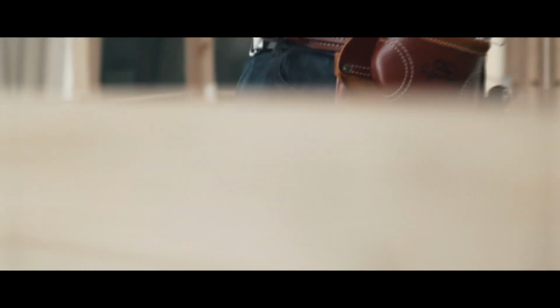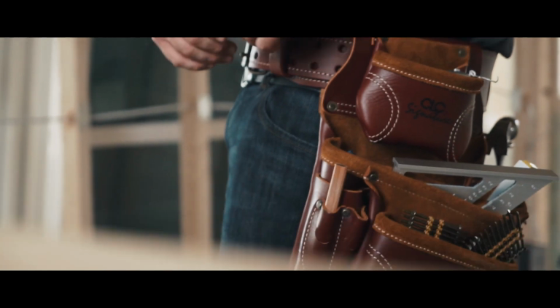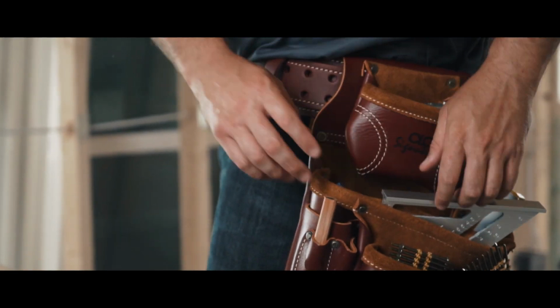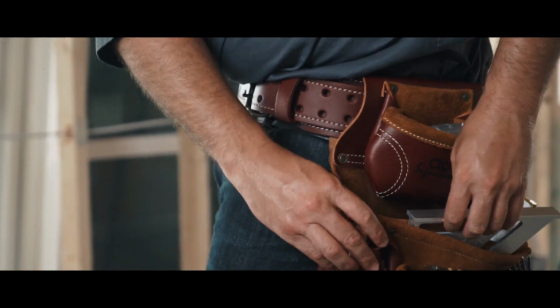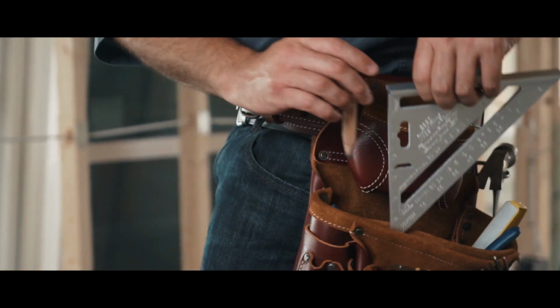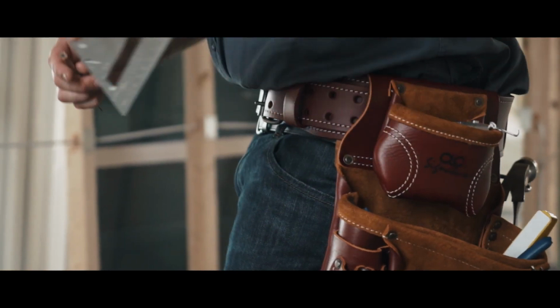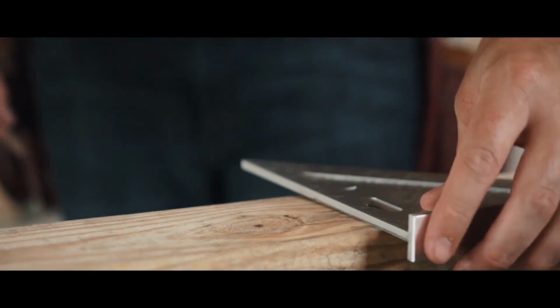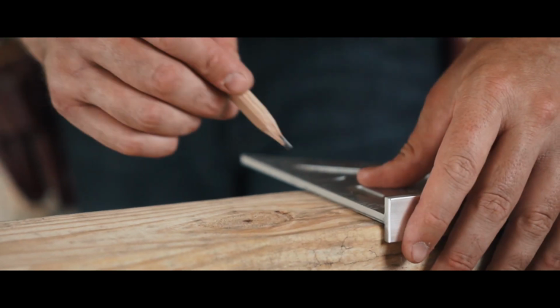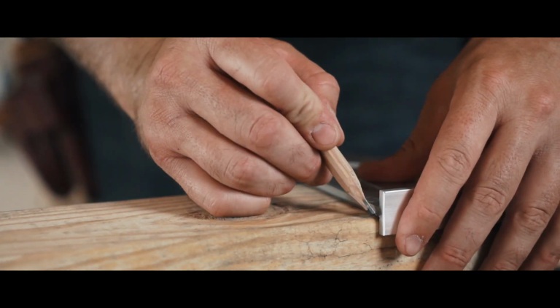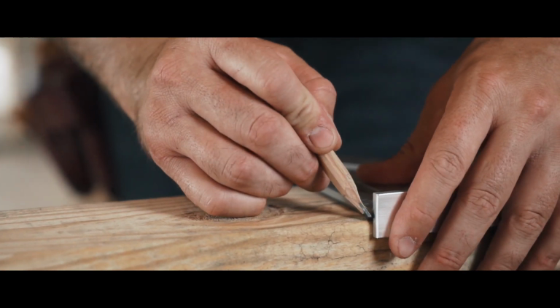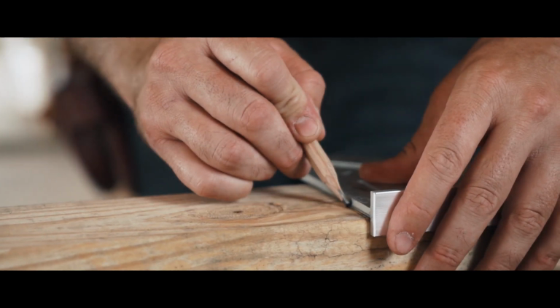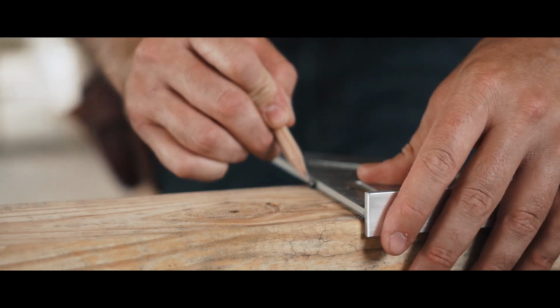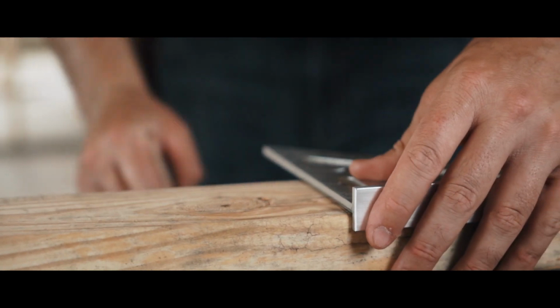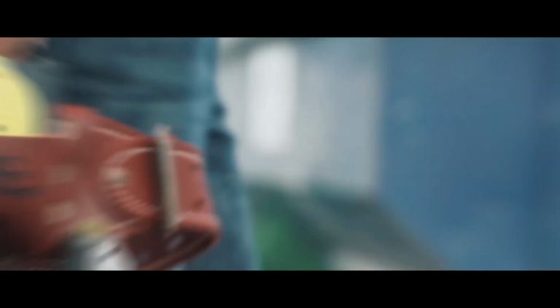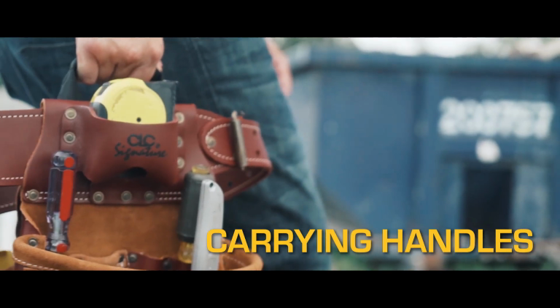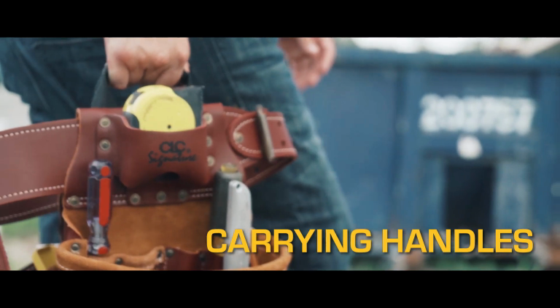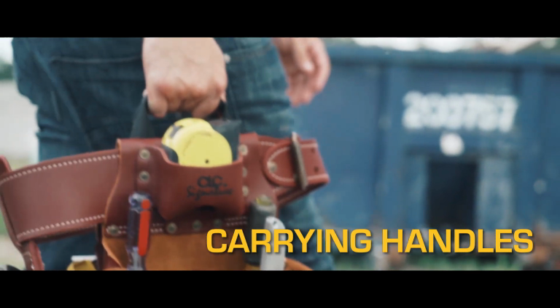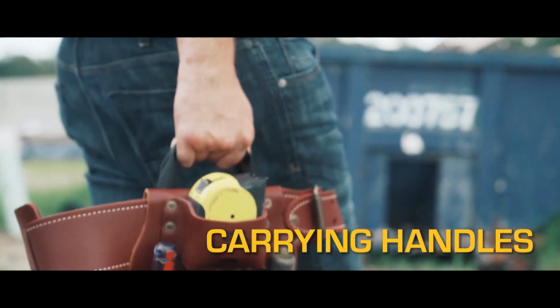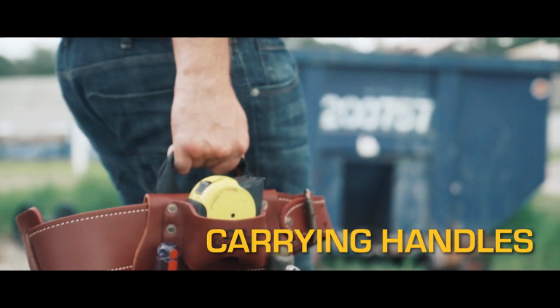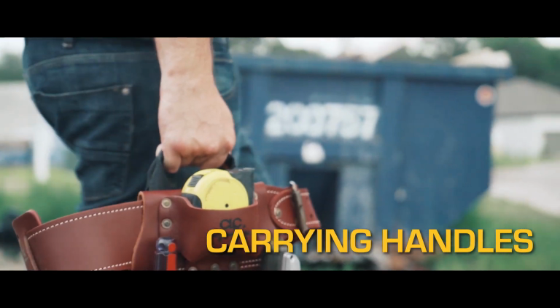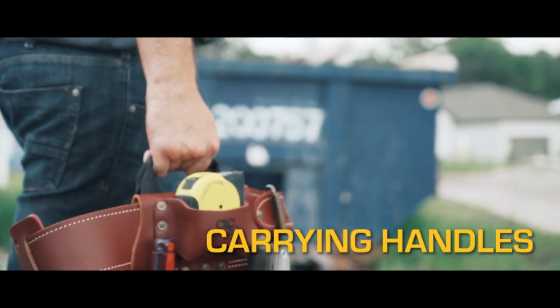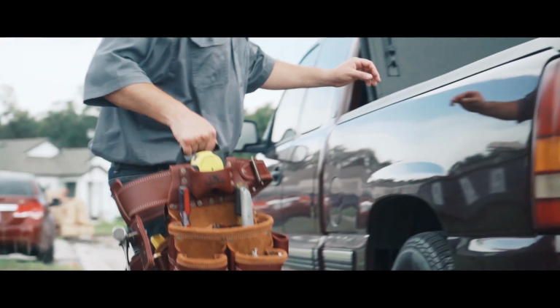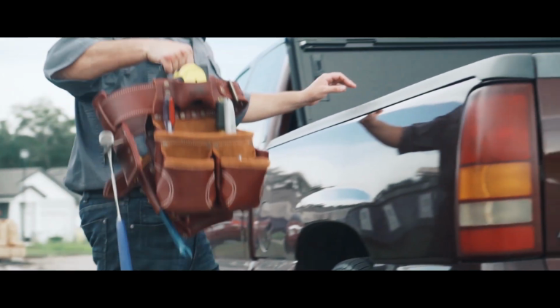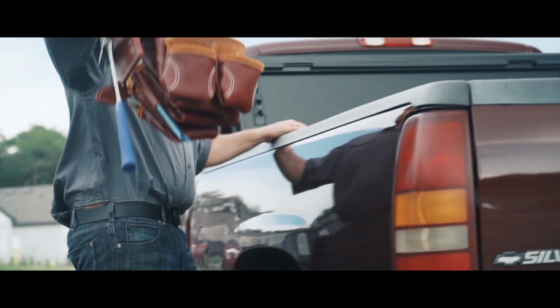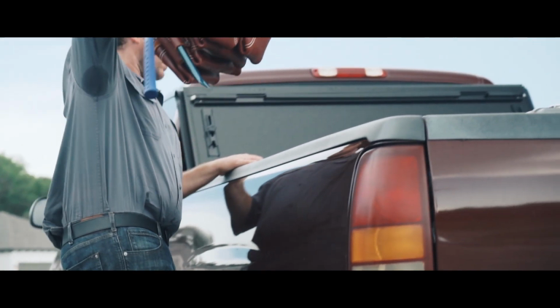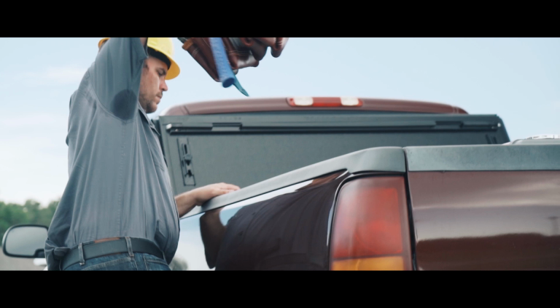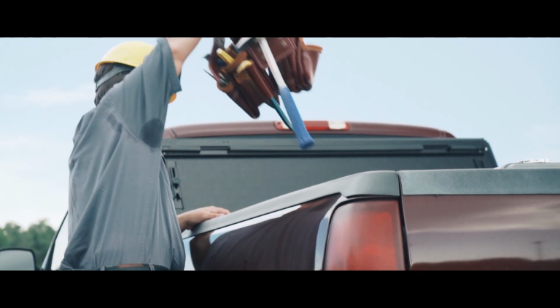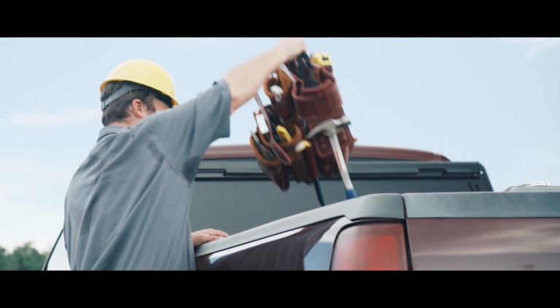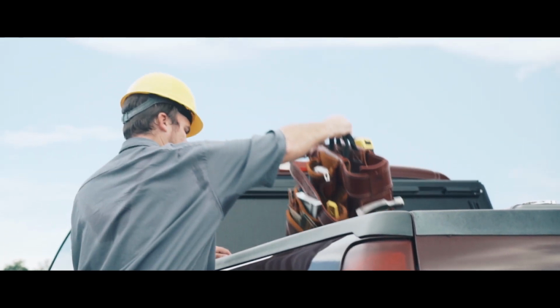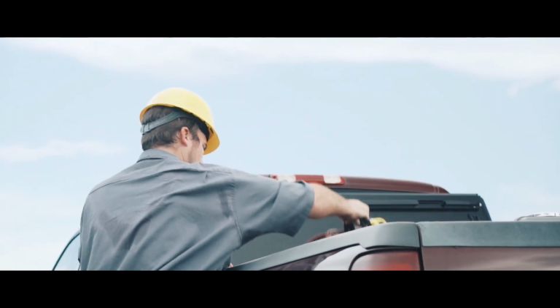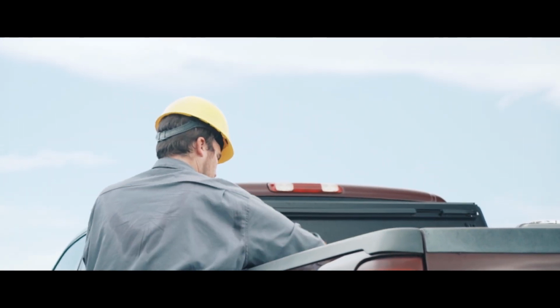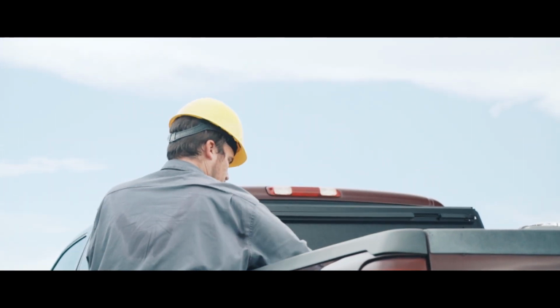The top-of-the-line Pro Framer's Heavy Duty Leather Combo System includes all of these features. The unique carrying handle design offers easy adjustments, easy storage, and an ideal way to carry the bag without spilling its contents.